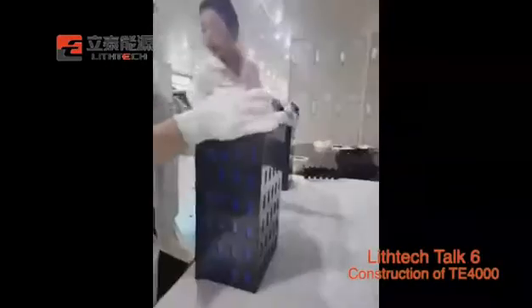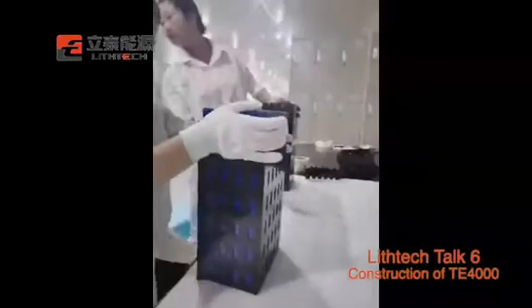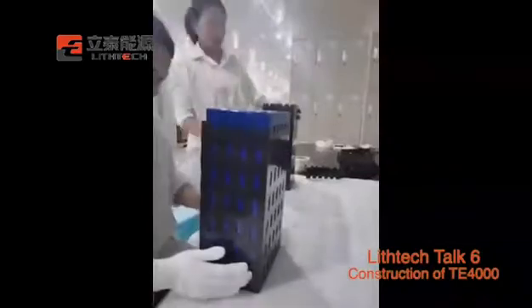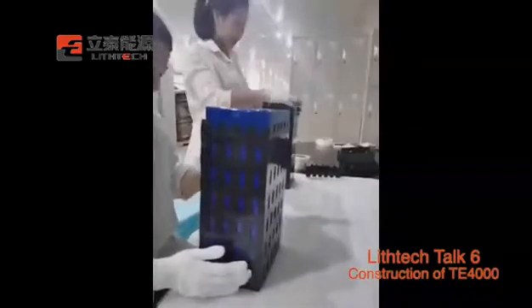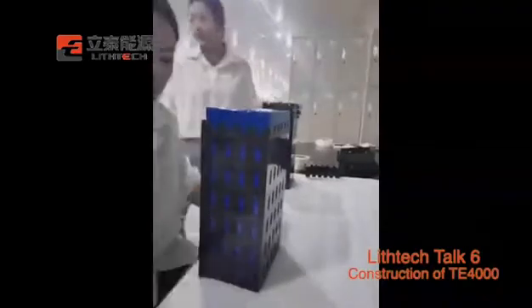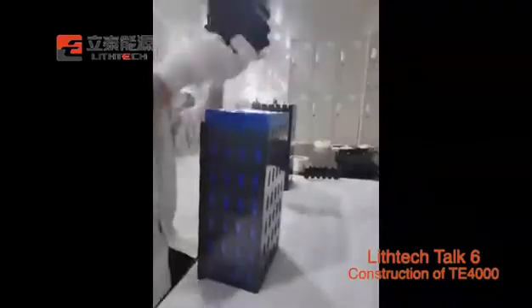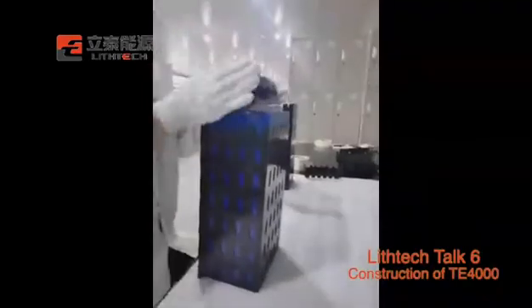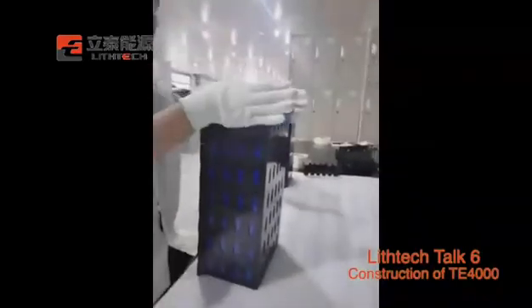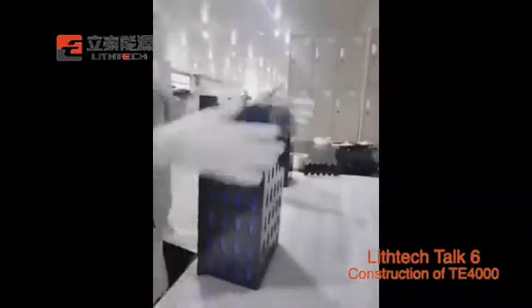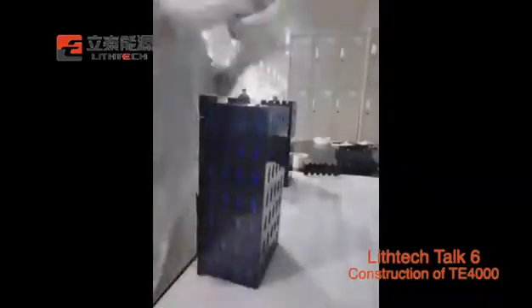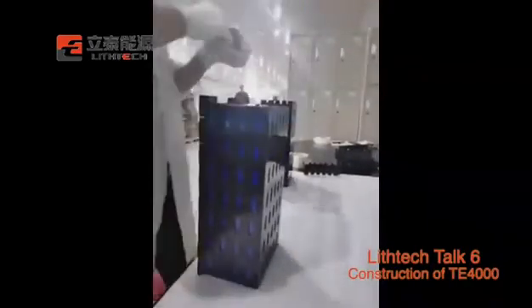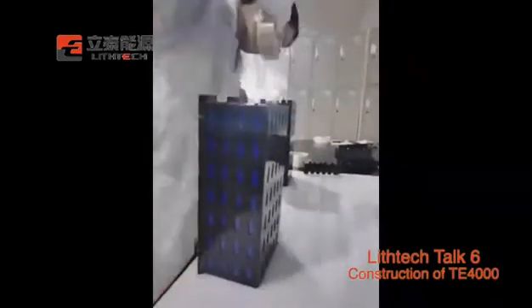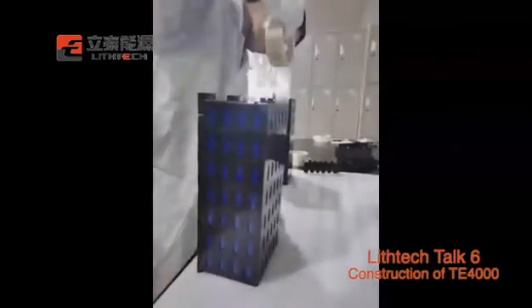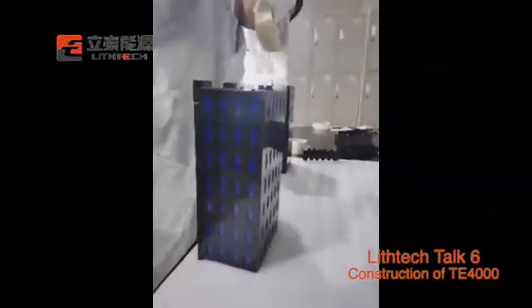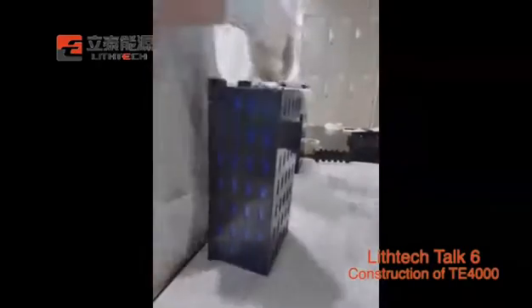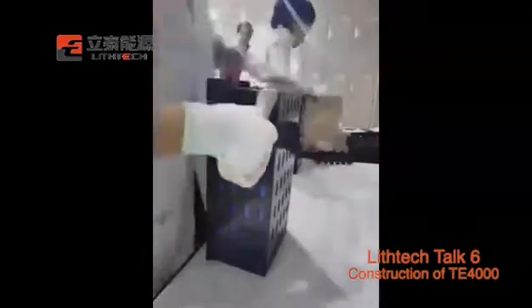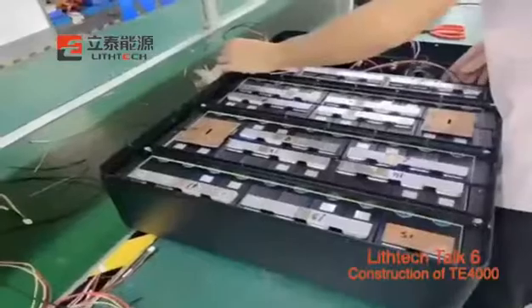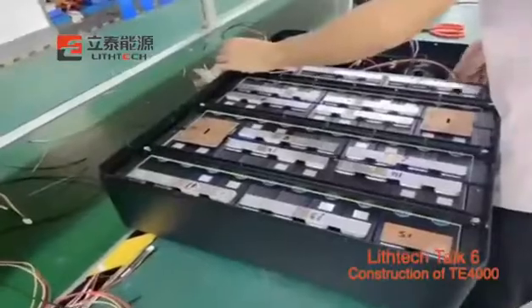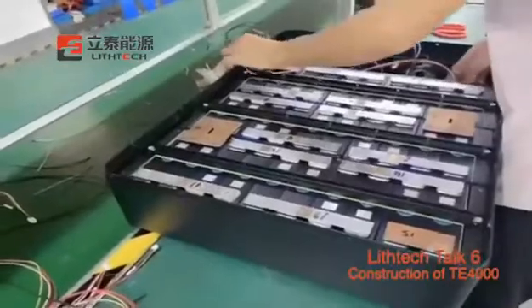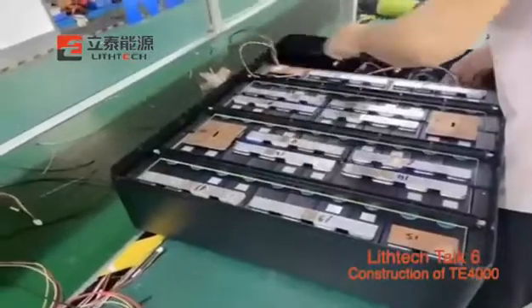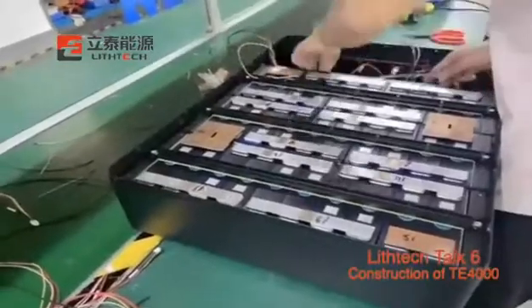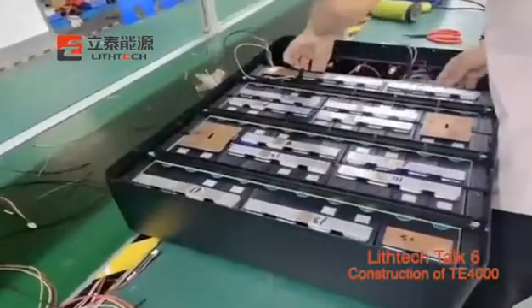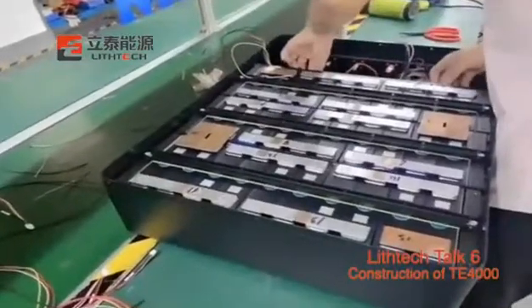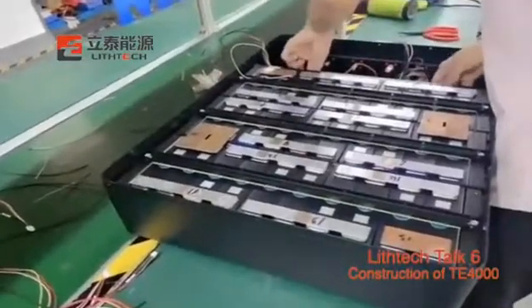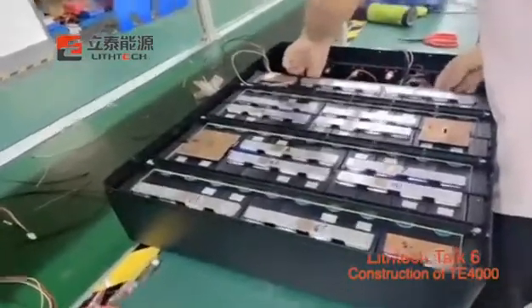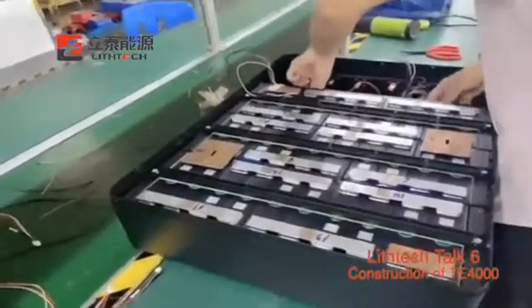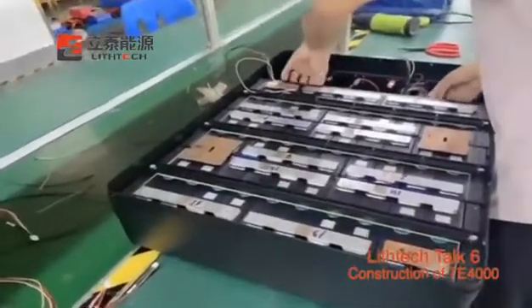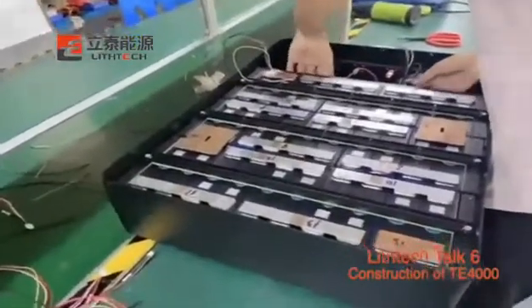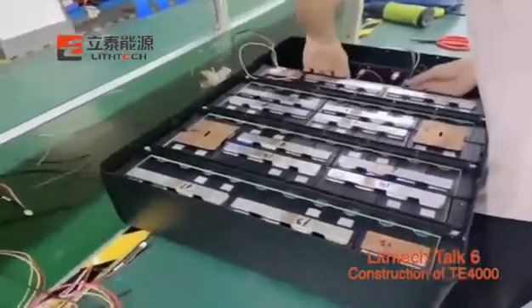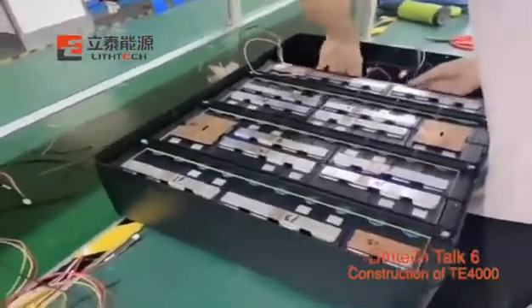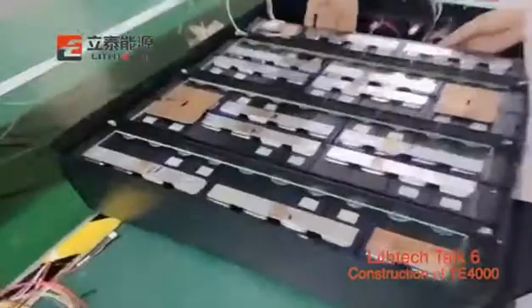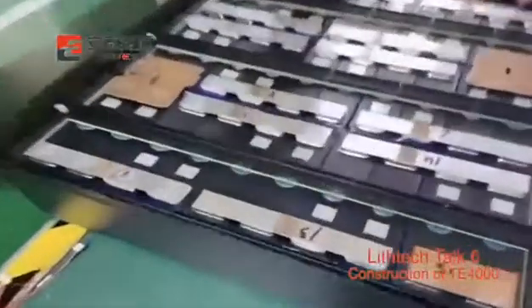Put the cells into the bracket and lock it. A total of 16 cells connected in series and one parallel go into the battery case, then connect the wires and BMS.